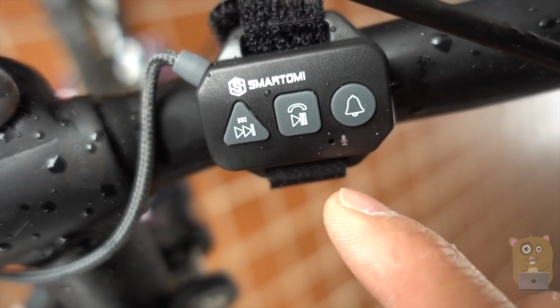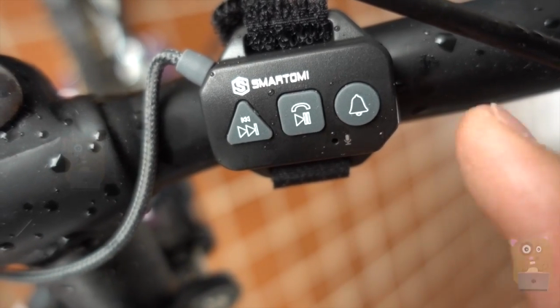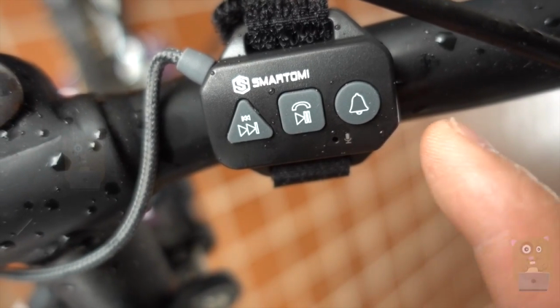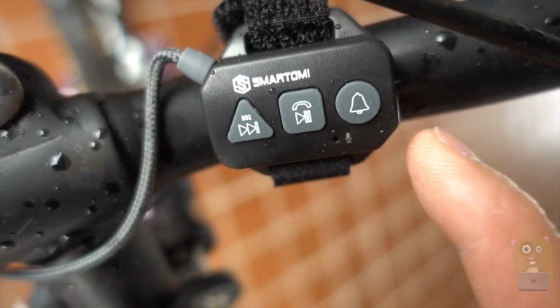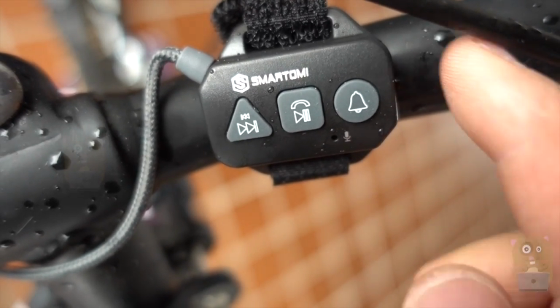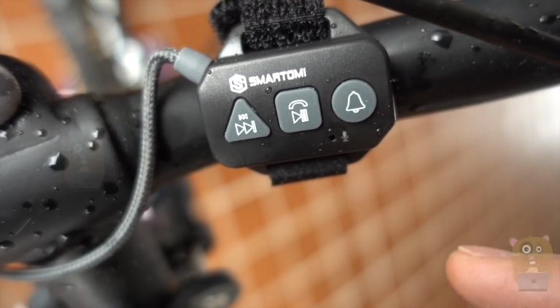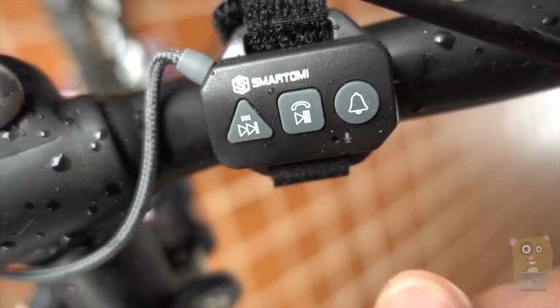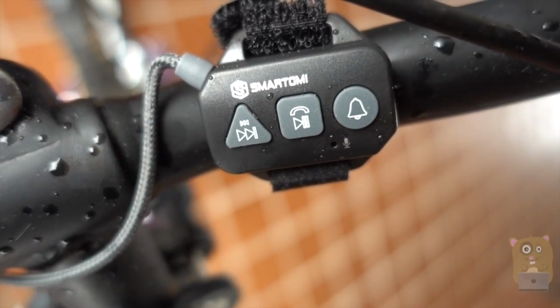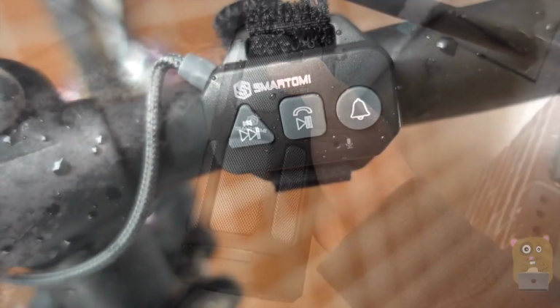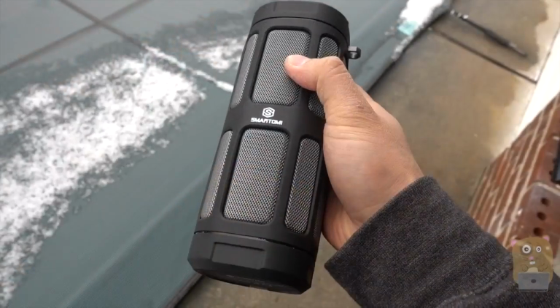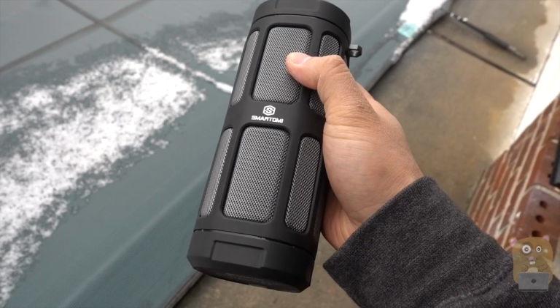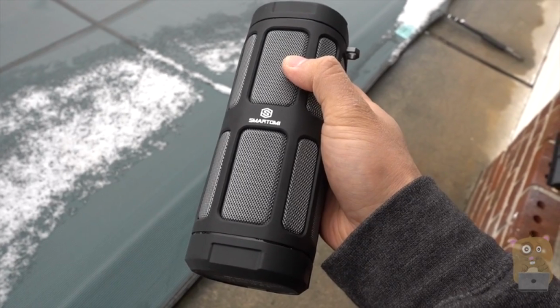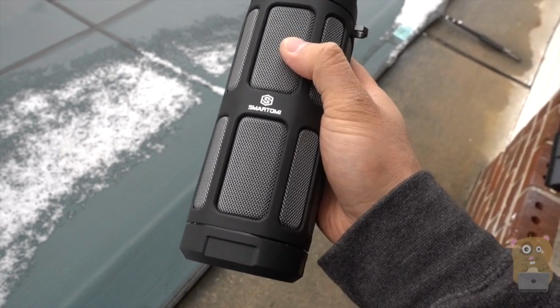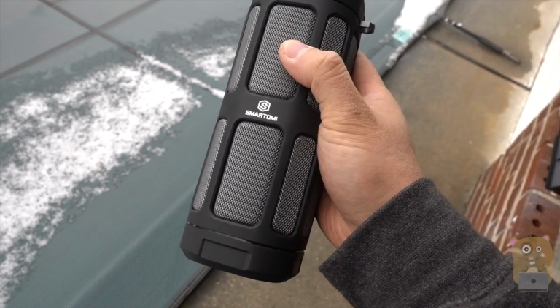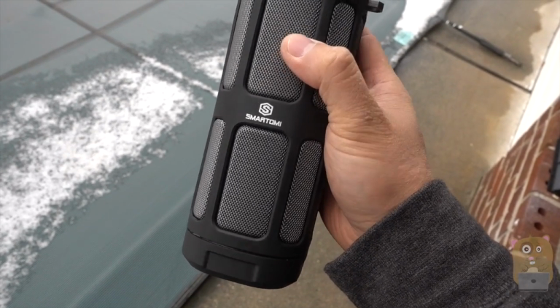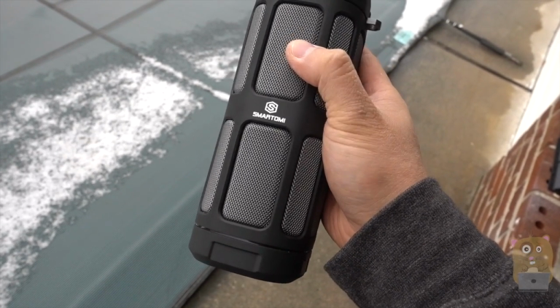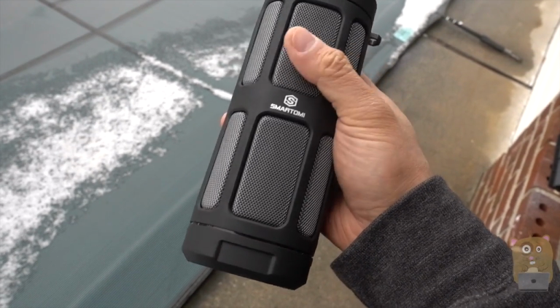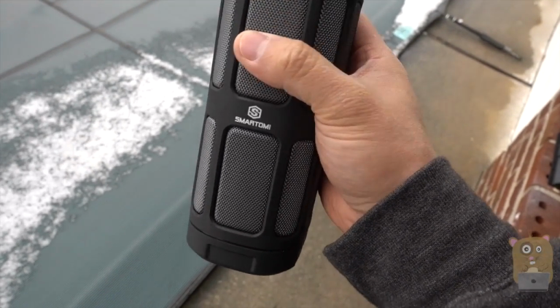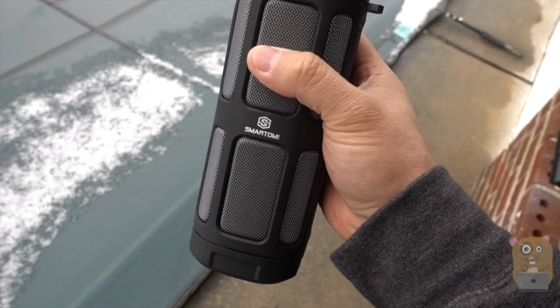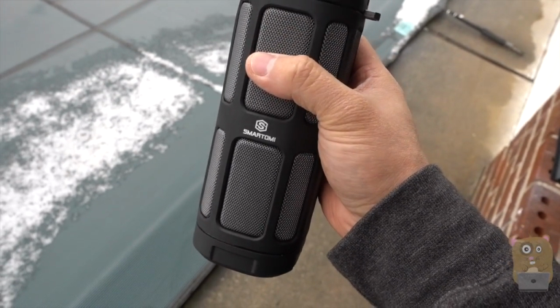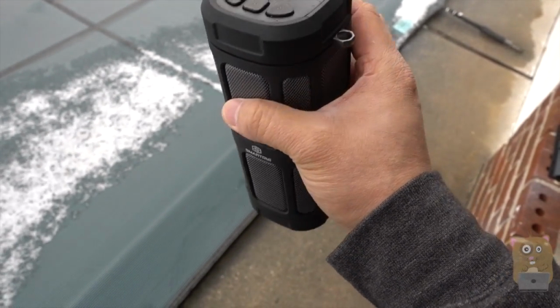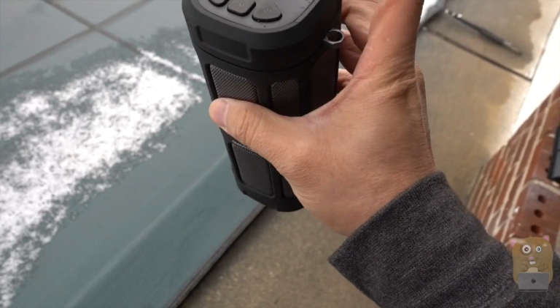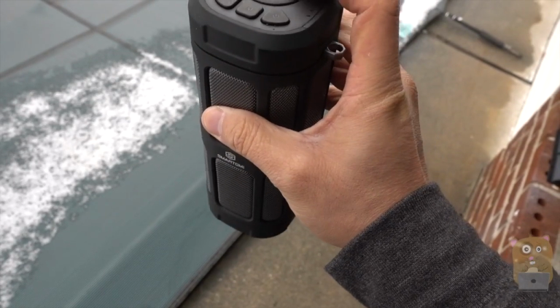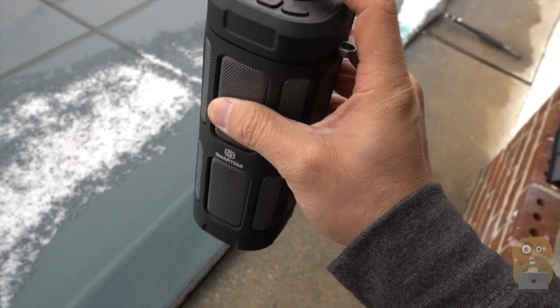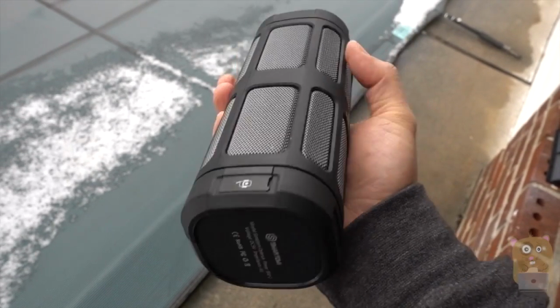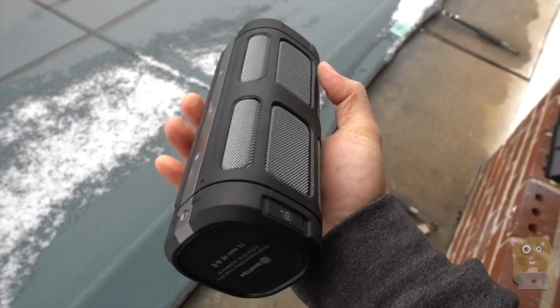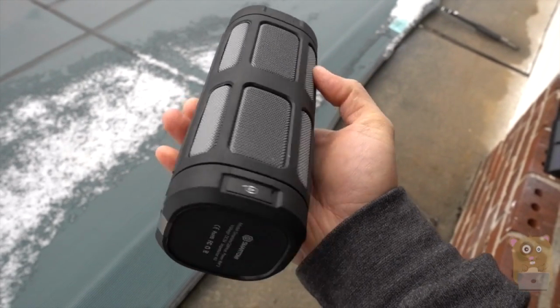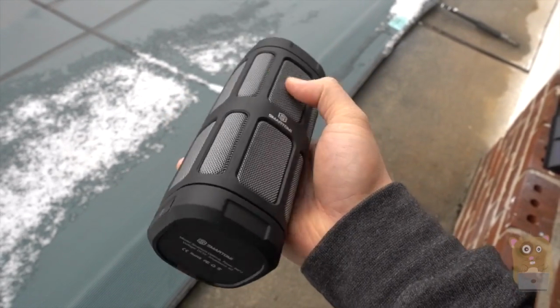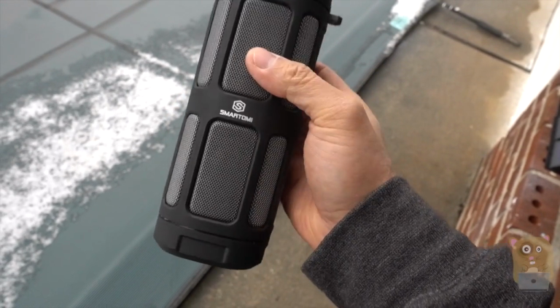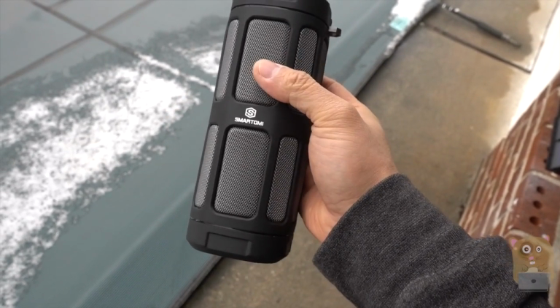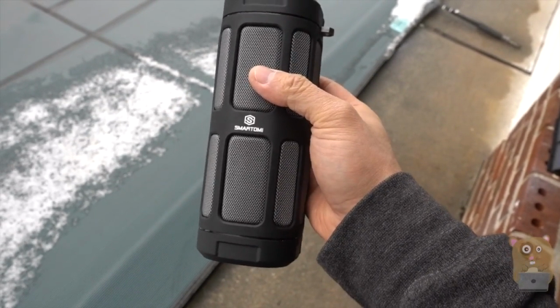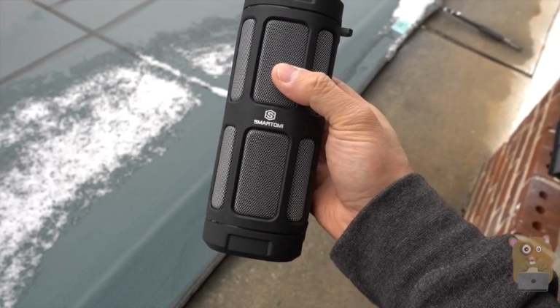What the remote control does not have is a volume dial or volume button. The bass is a bit lacking, but overall the audio quality is very good. It can actually get very loud too. Thanks to this very long battery life and it being water resistant, I highly recommend this for outdoor use.